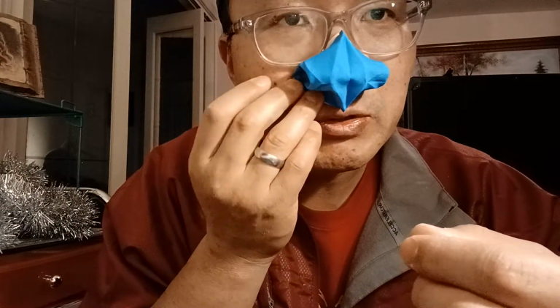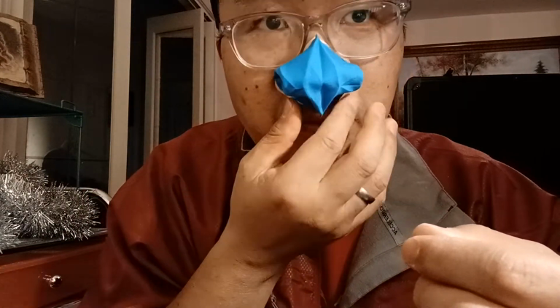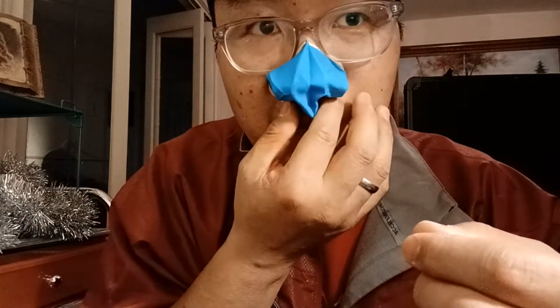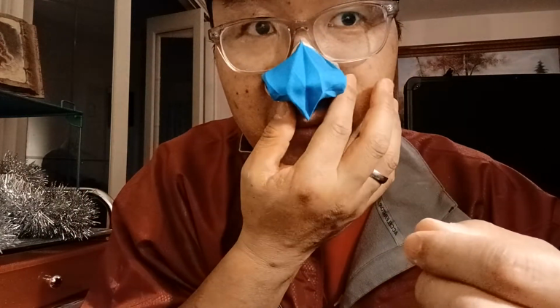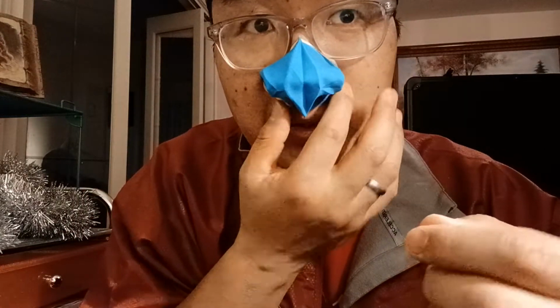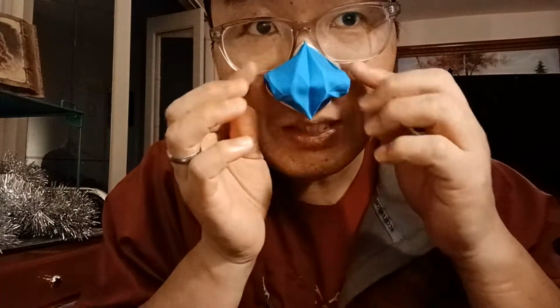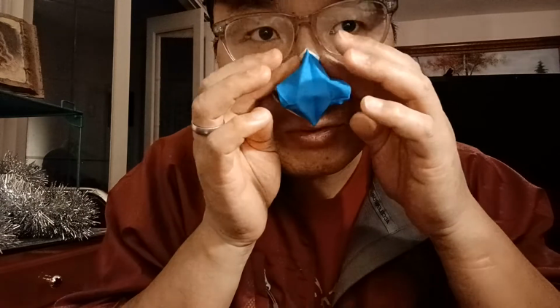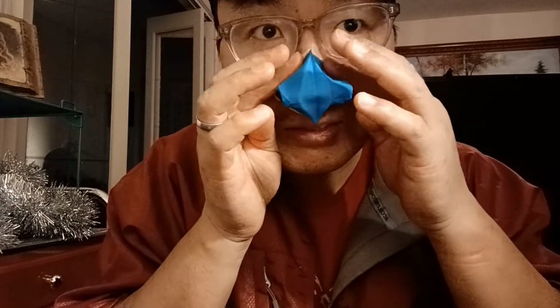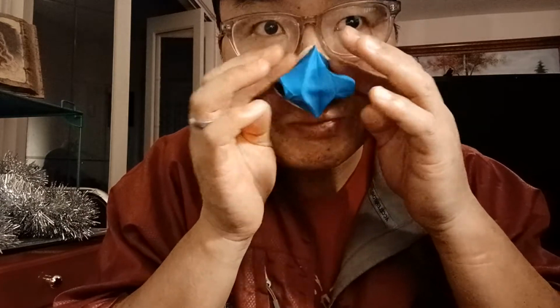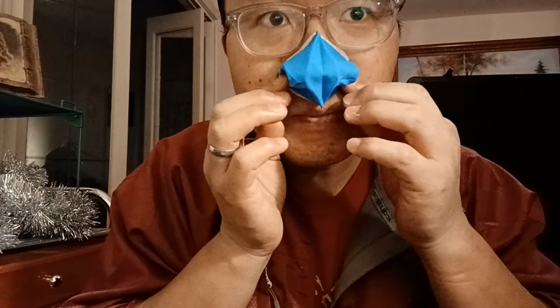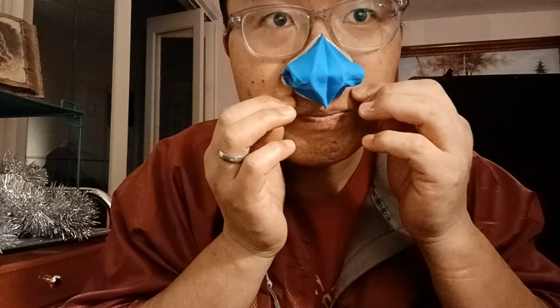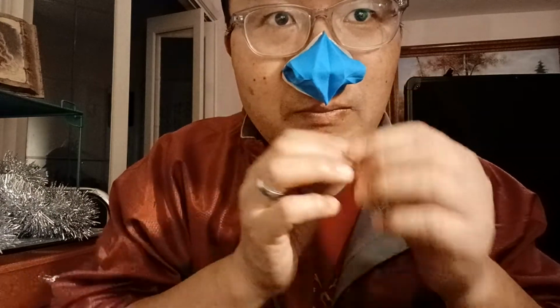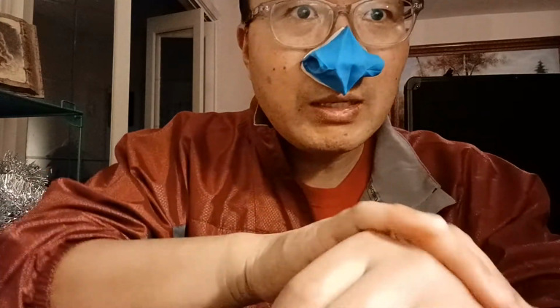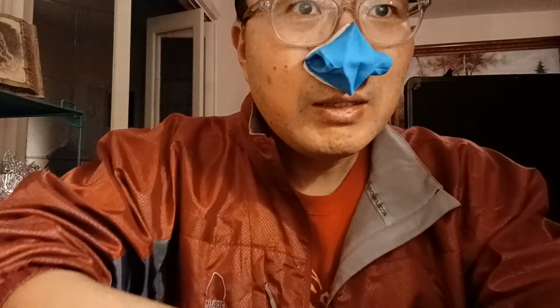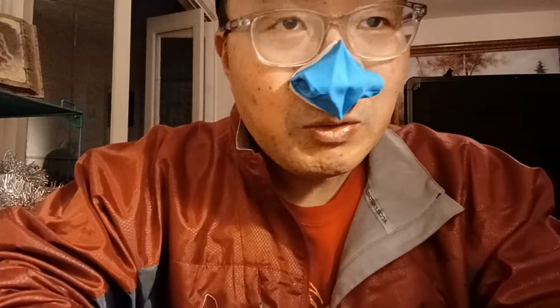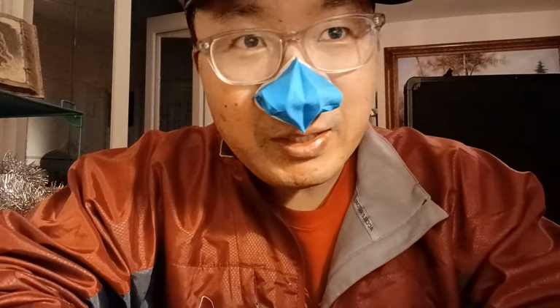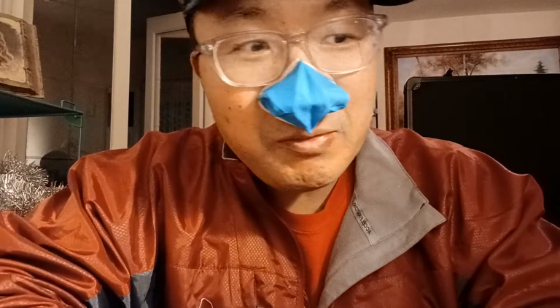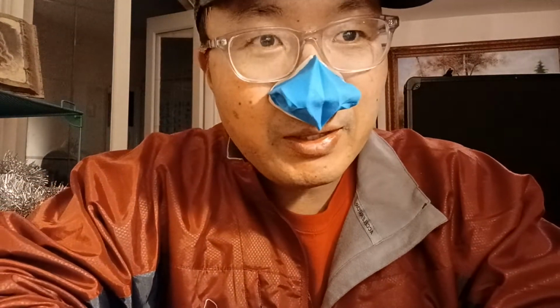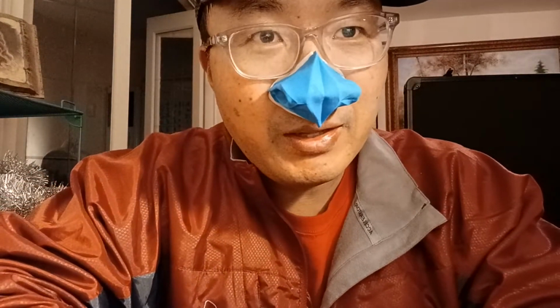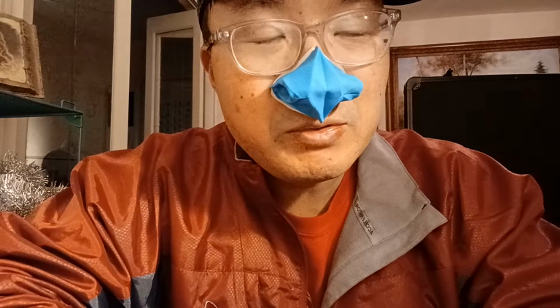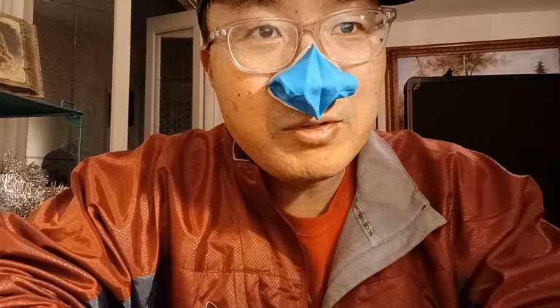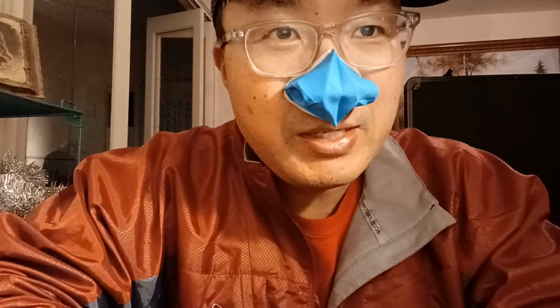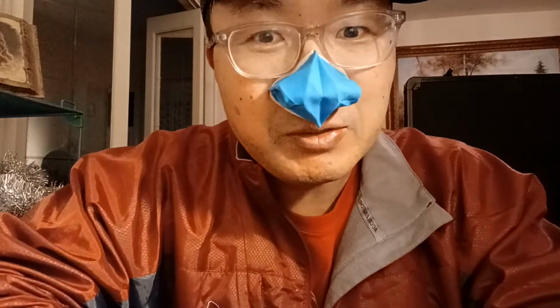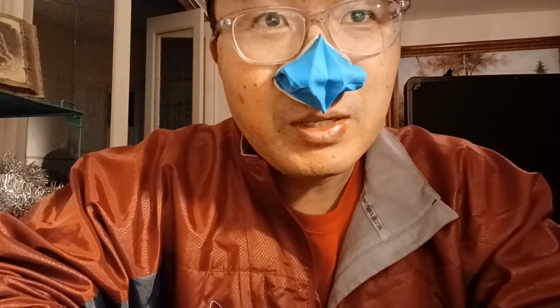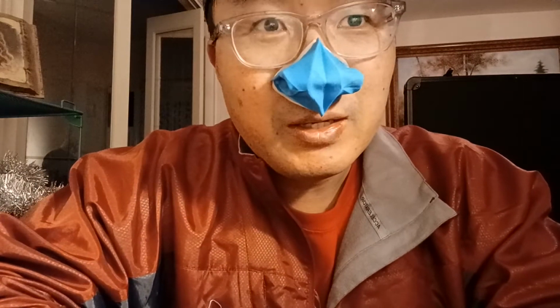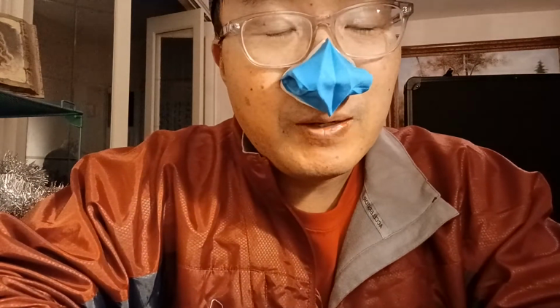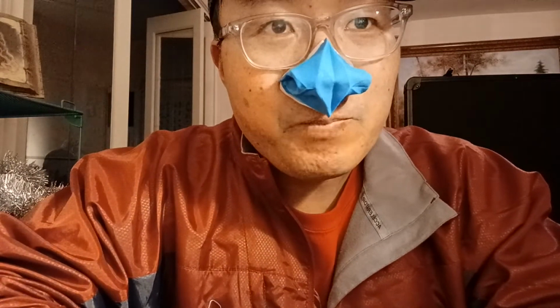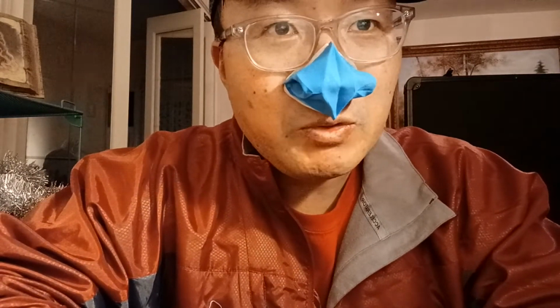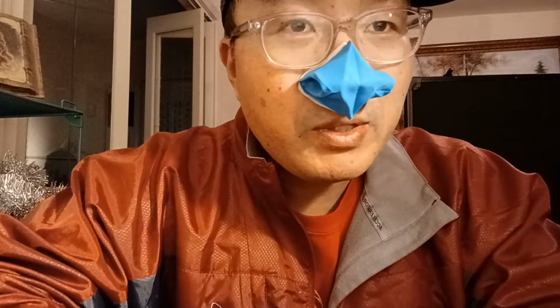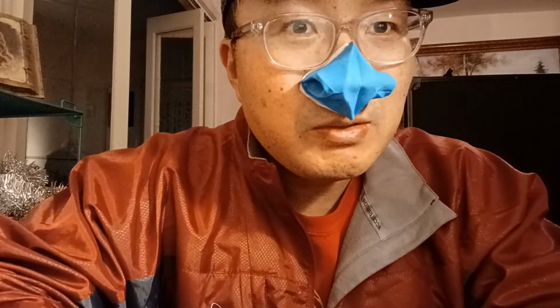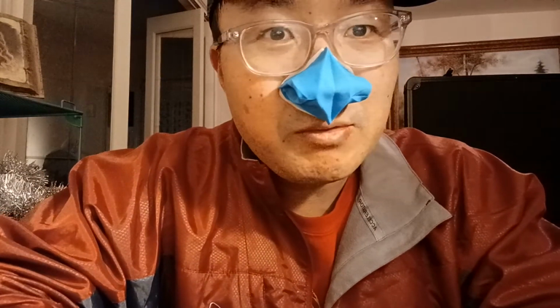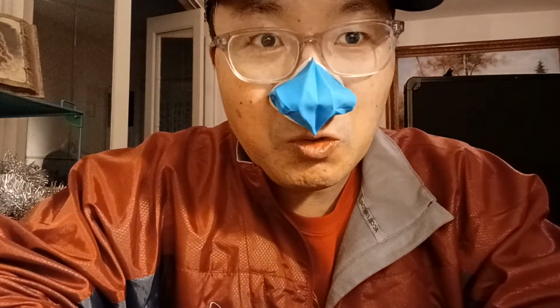You can walk around and make sure it is sealed well. The nose cover is ready to go.